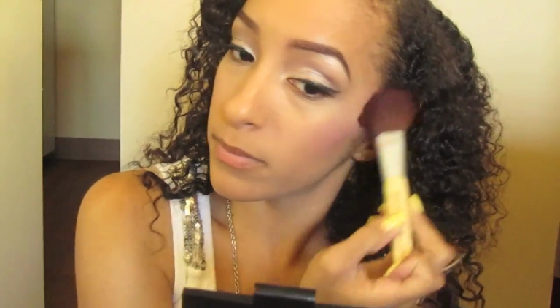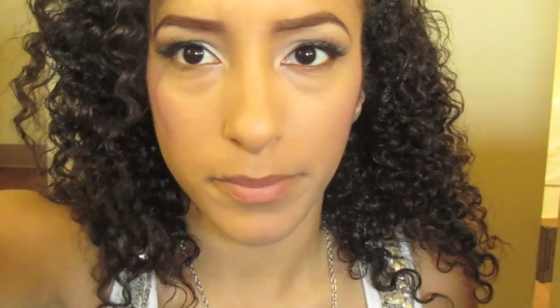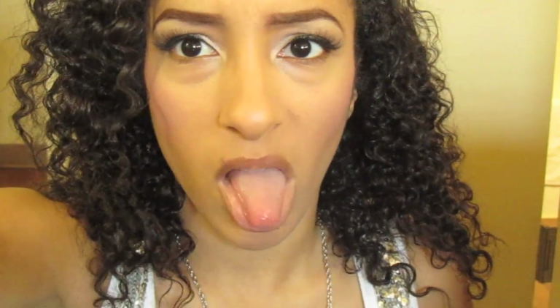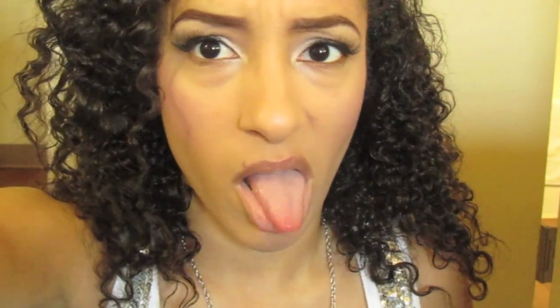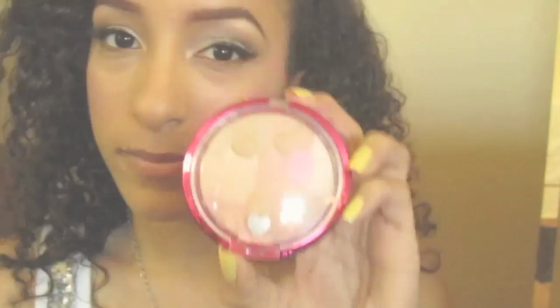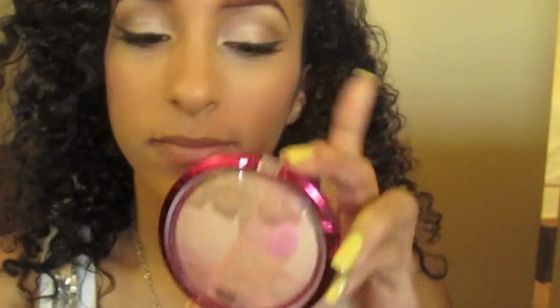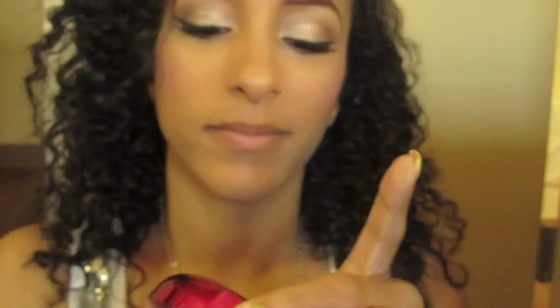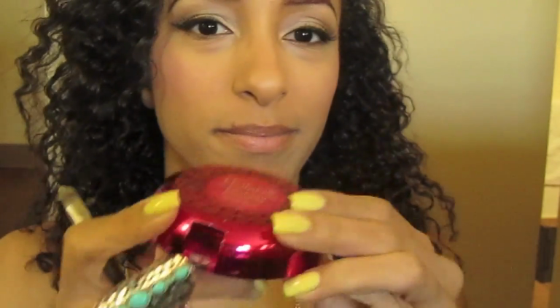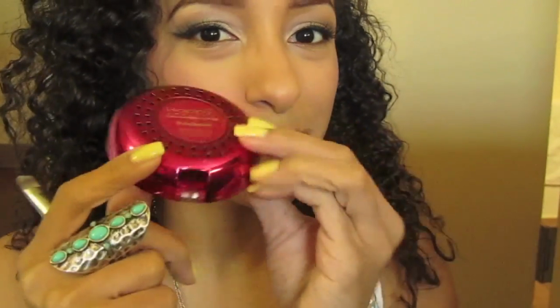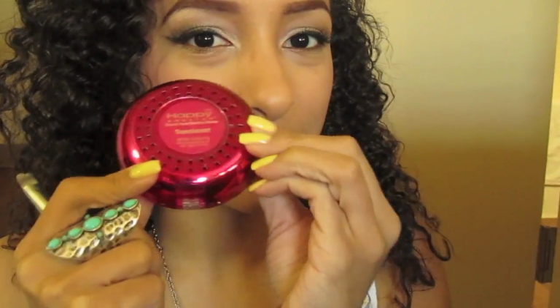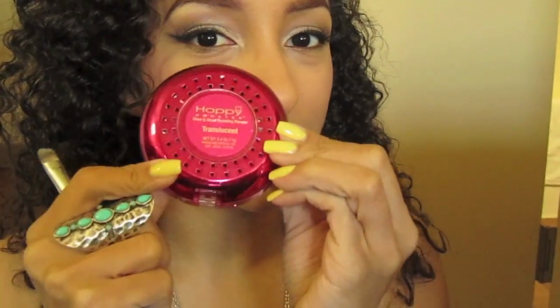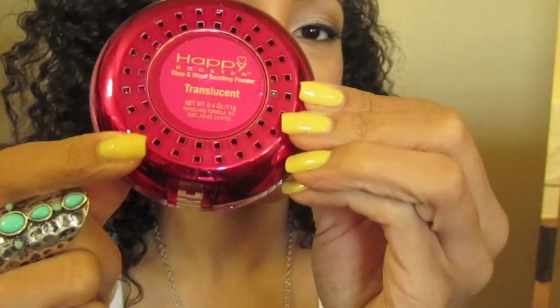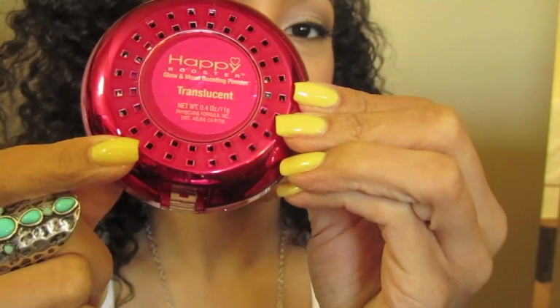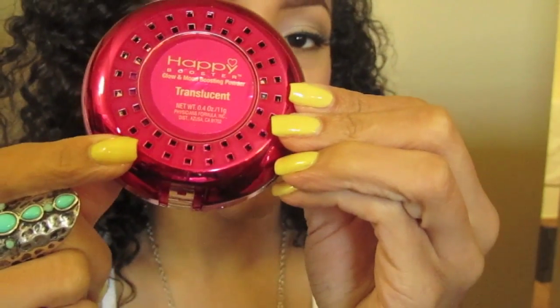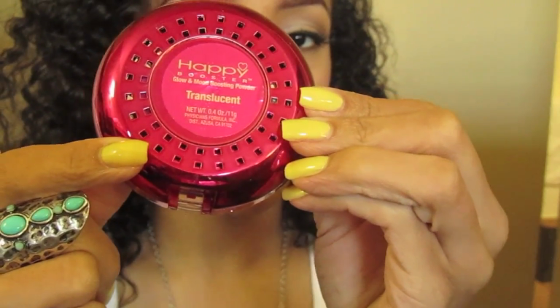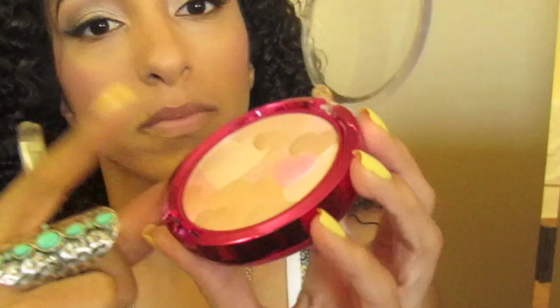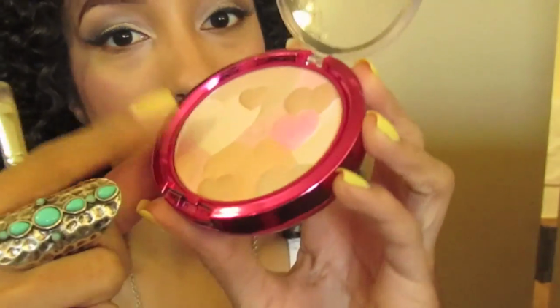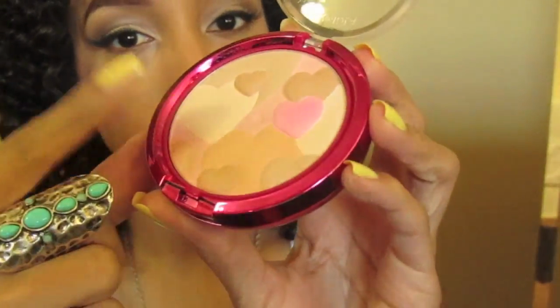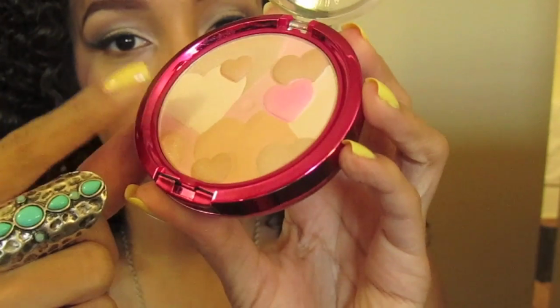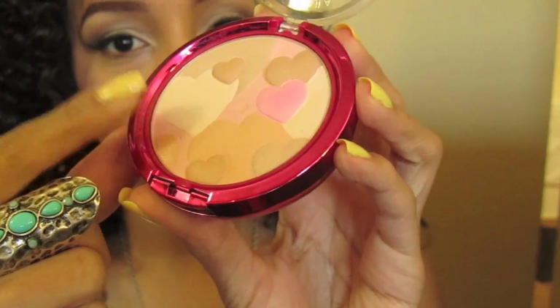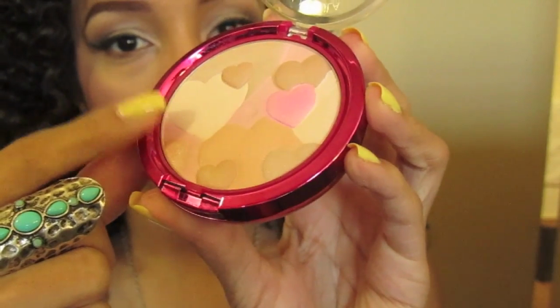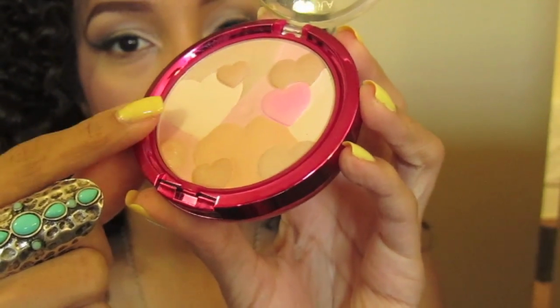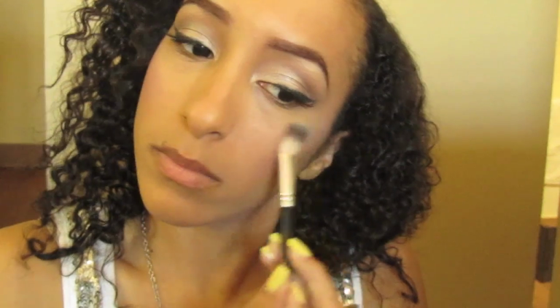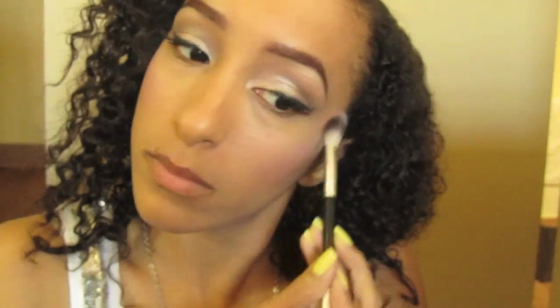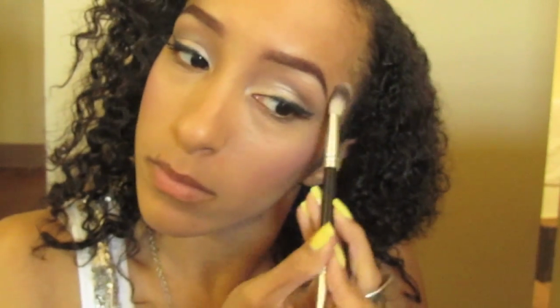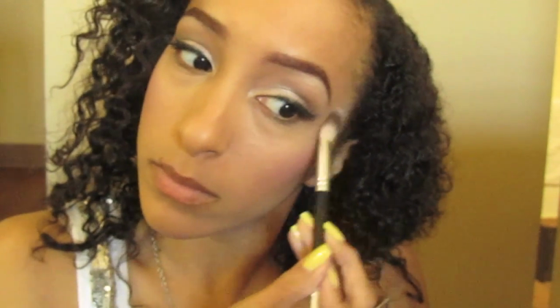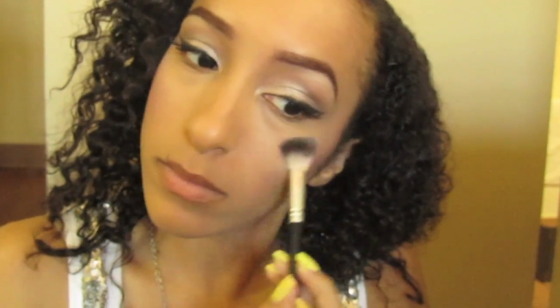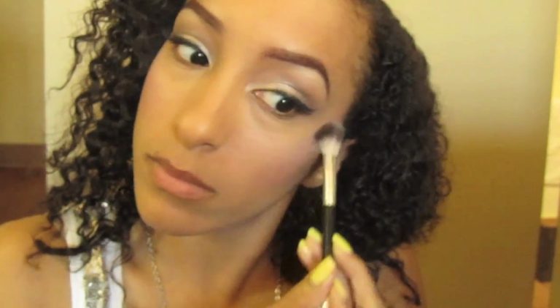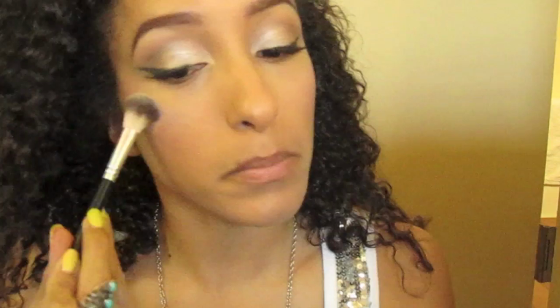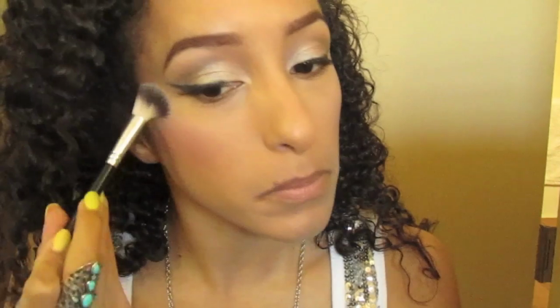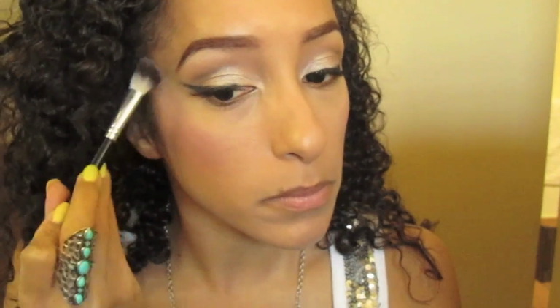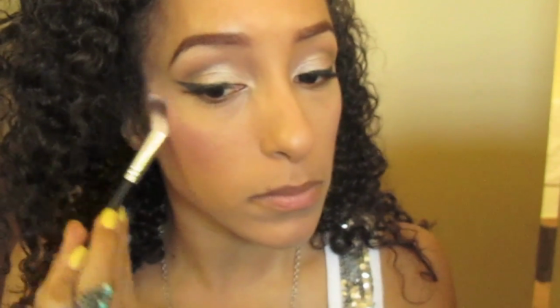Get your favorite highlight — I'm using Translucent by Physicians Formula. Take the champagne light color and apply that to your cheekbones.